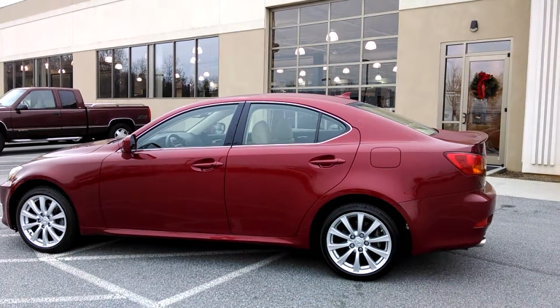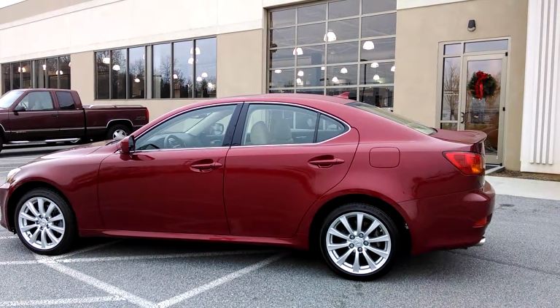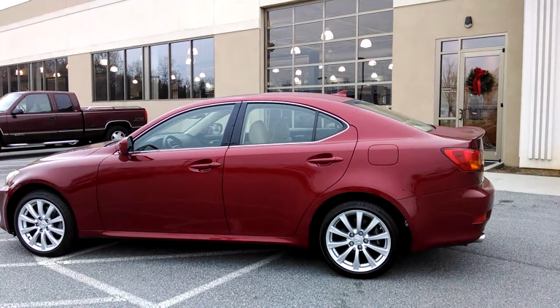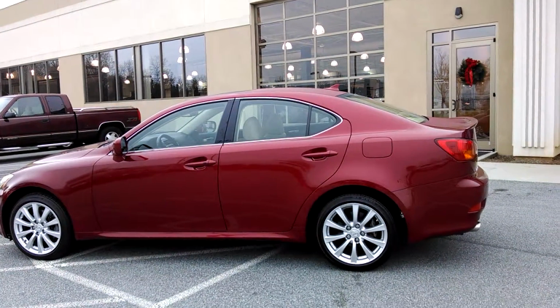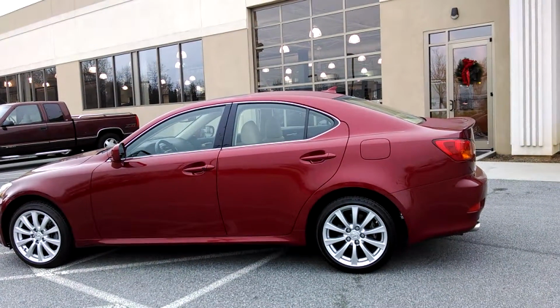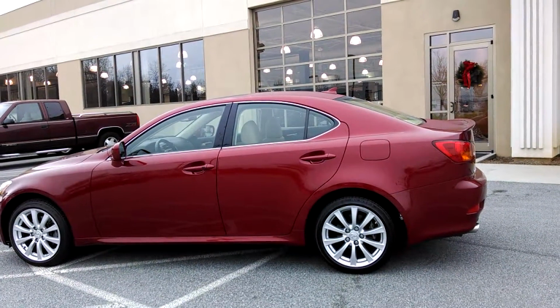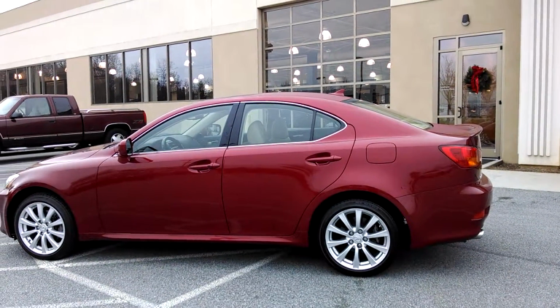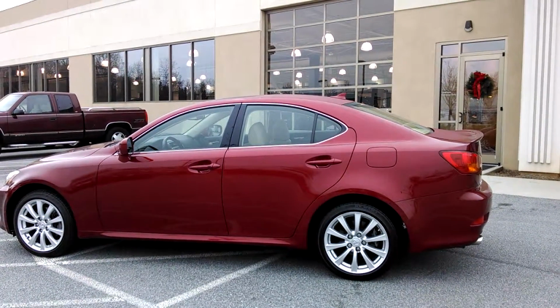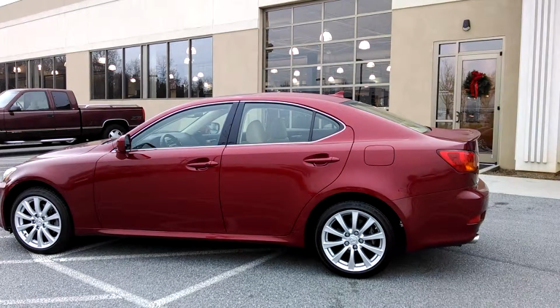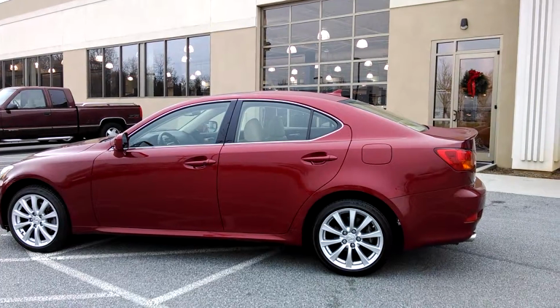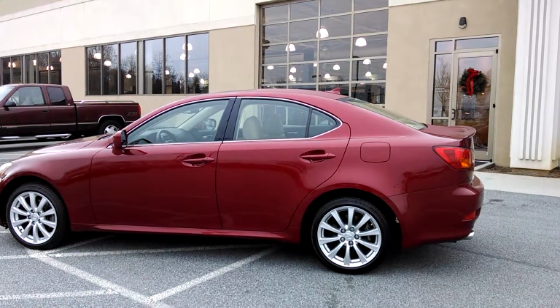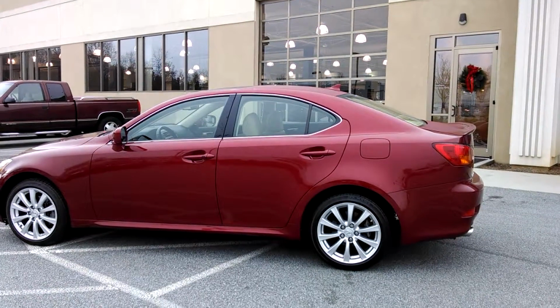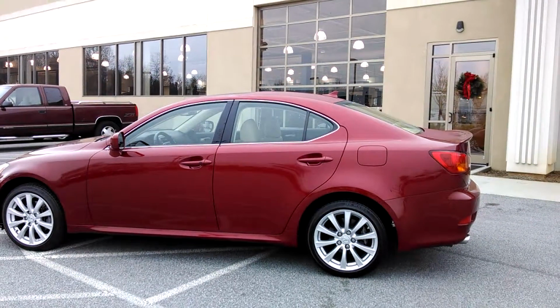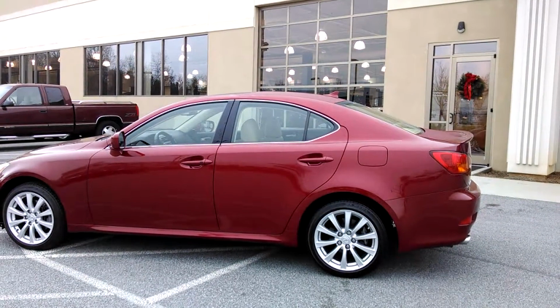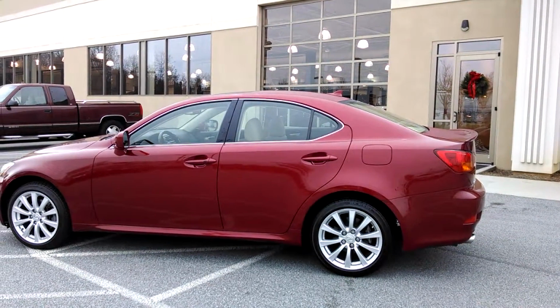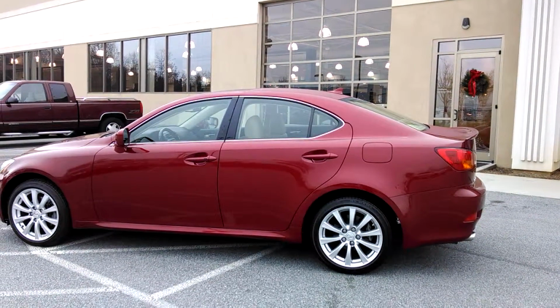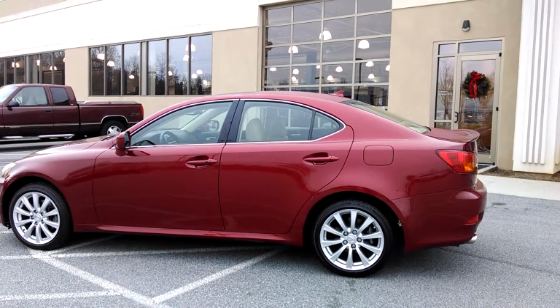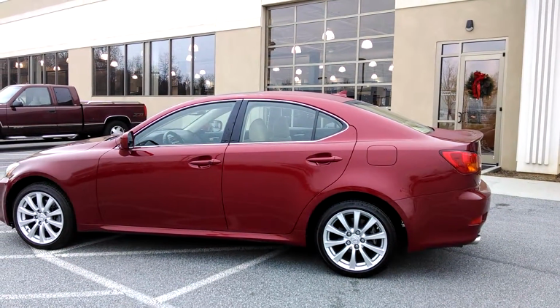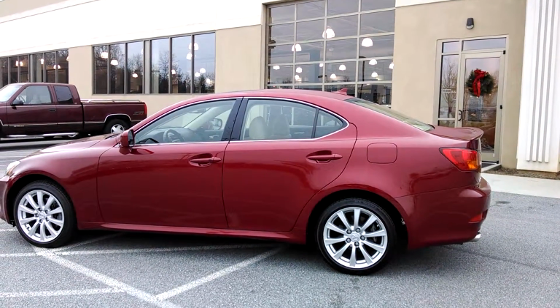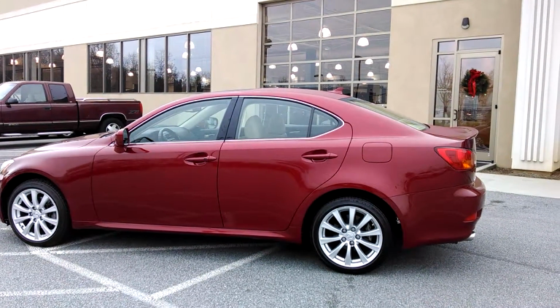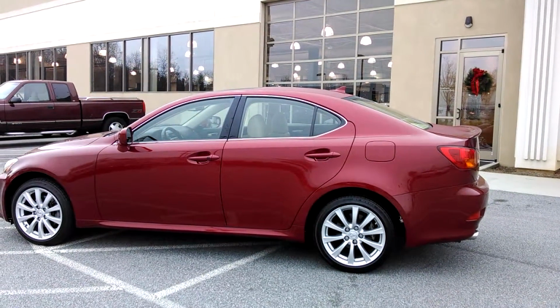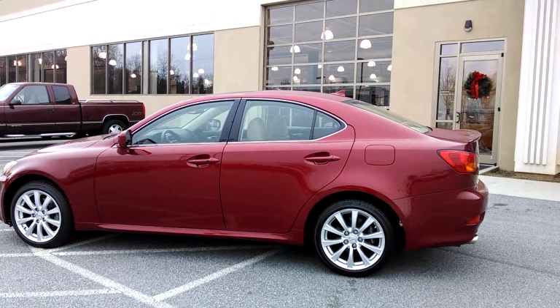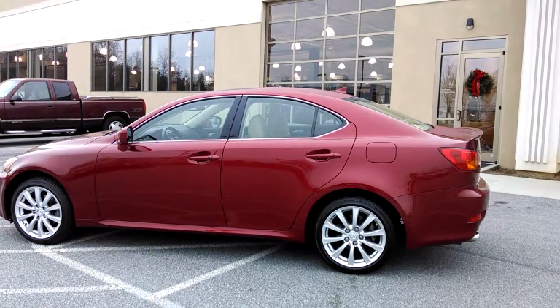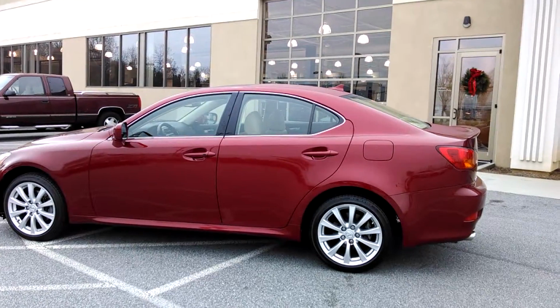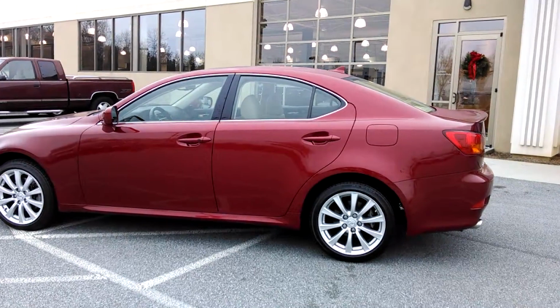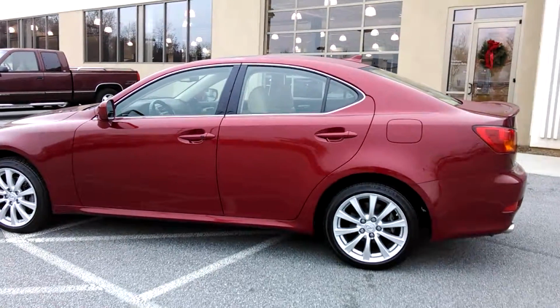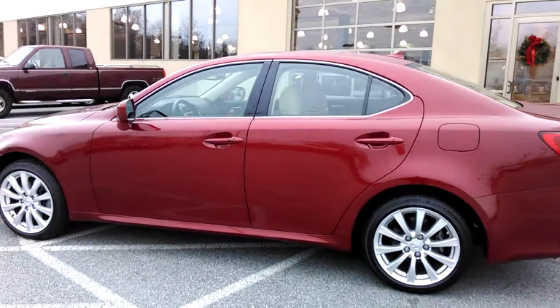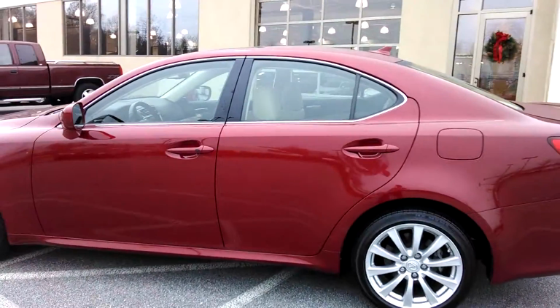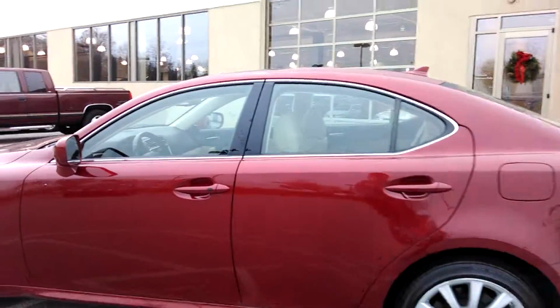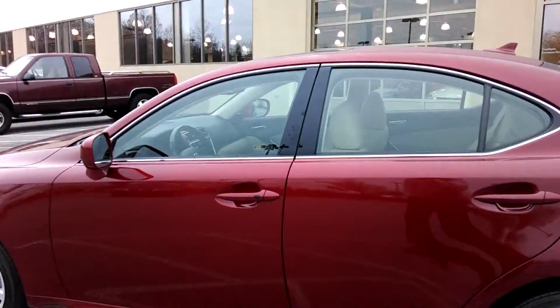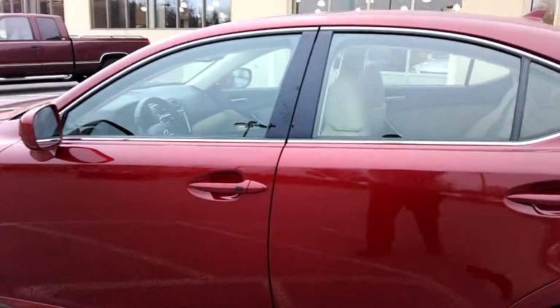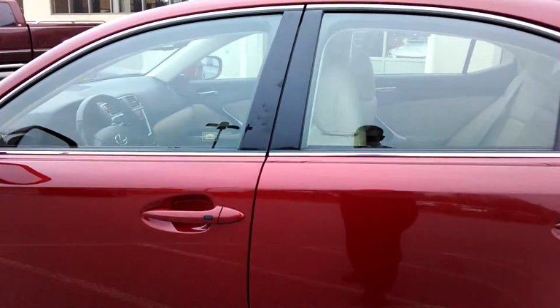Hey everybody, Brock Freddy here helping you enjoy your ride. Here's the startup of a 2008 Lexus IS250. I have the key fob in my pocket.